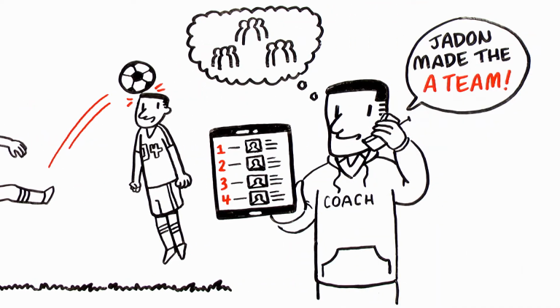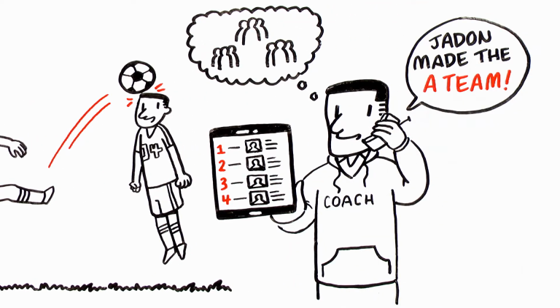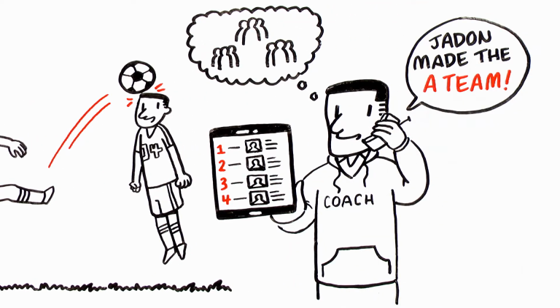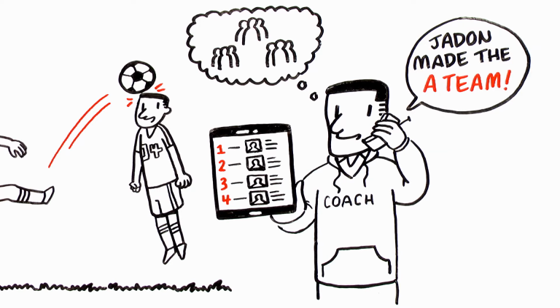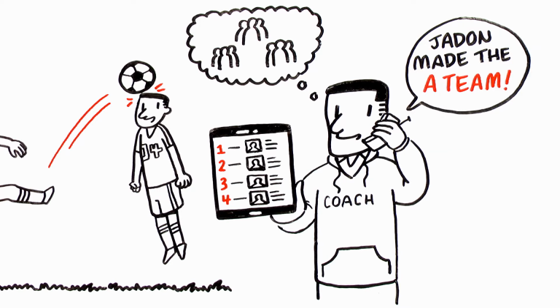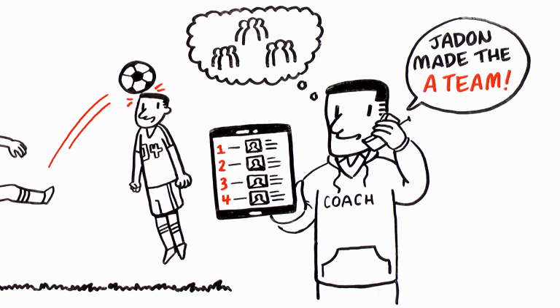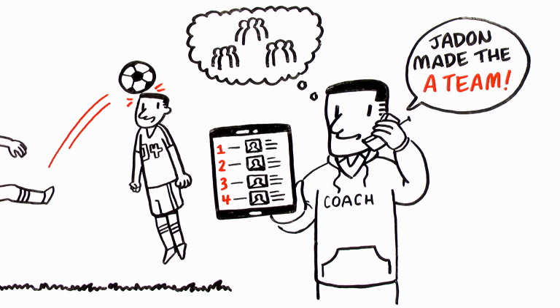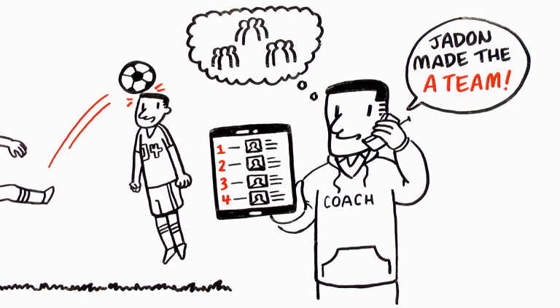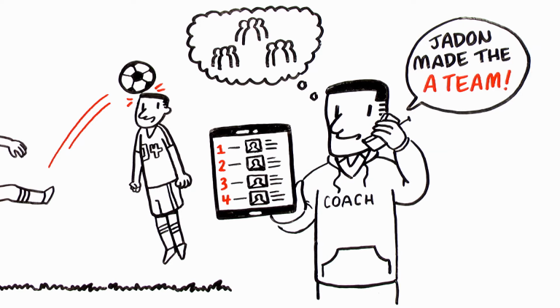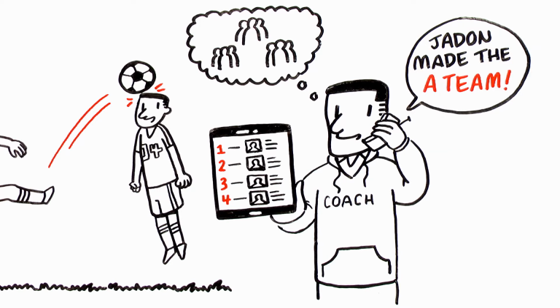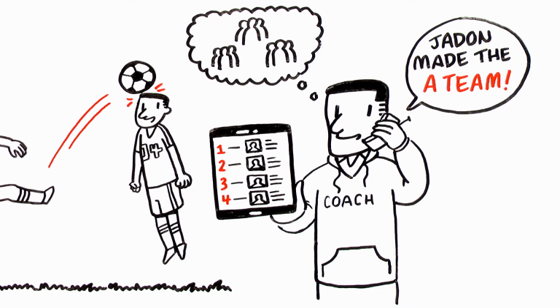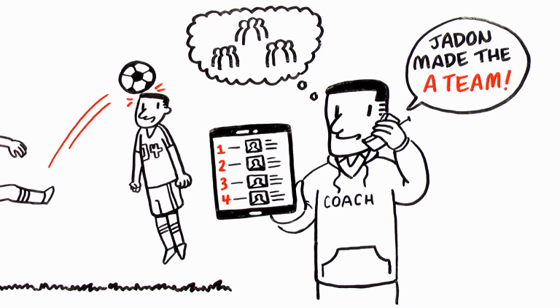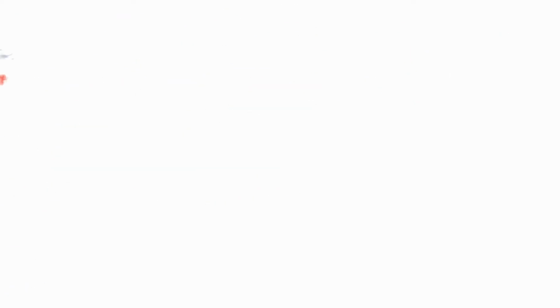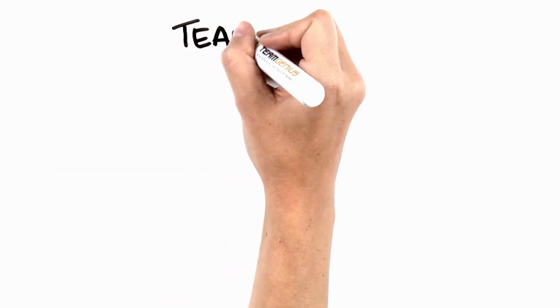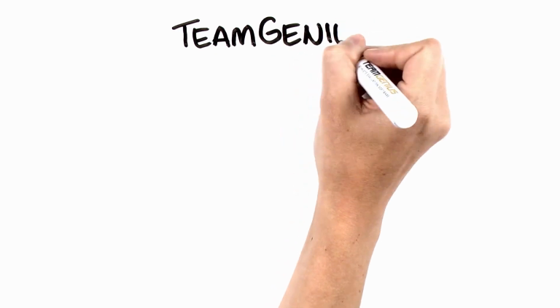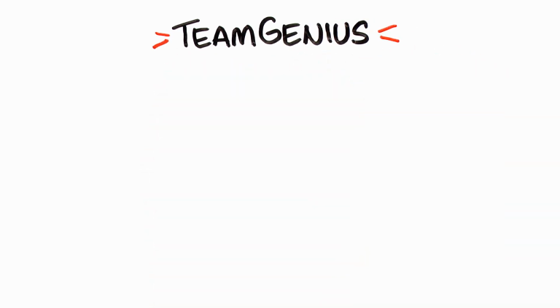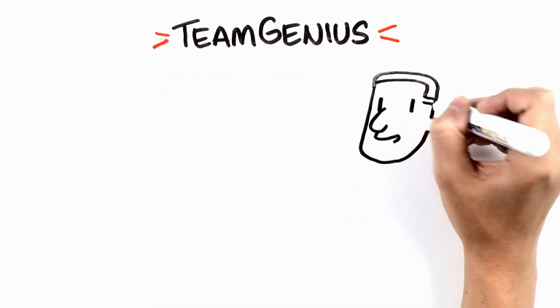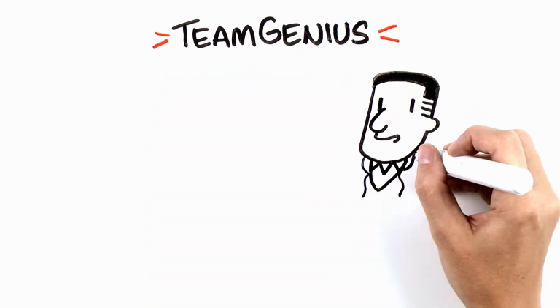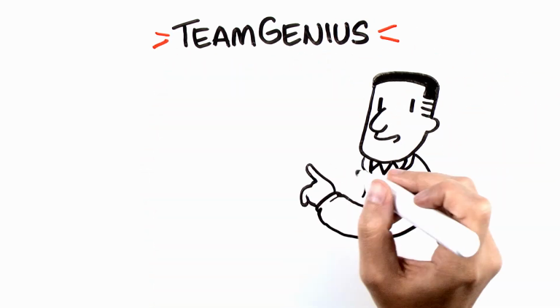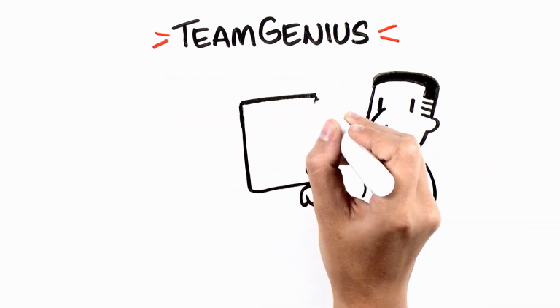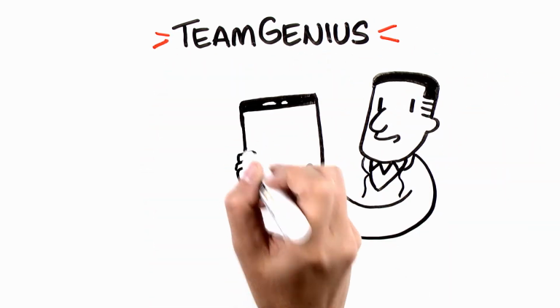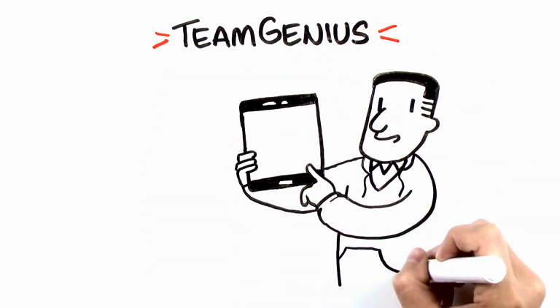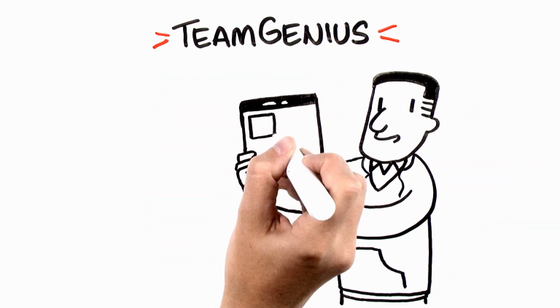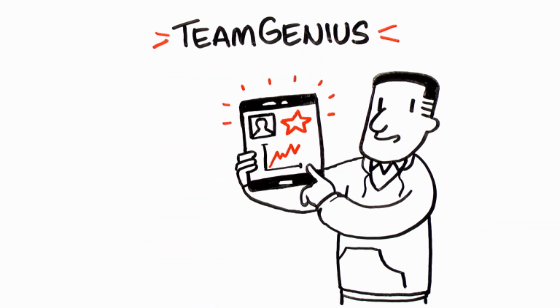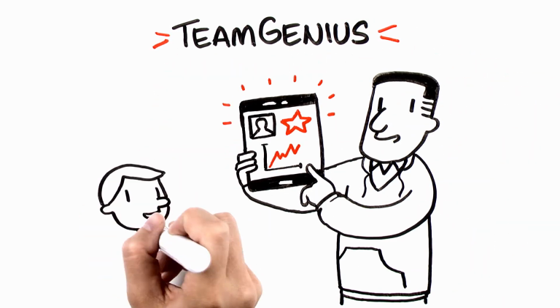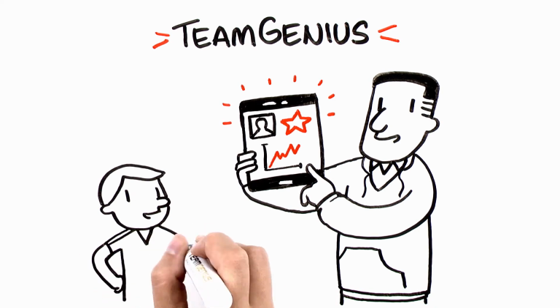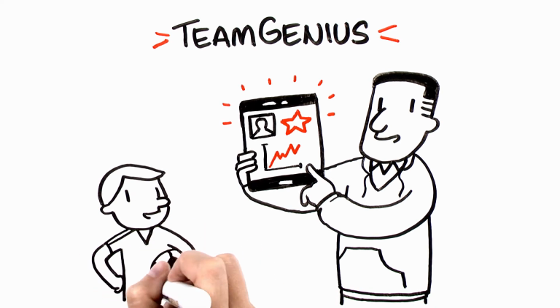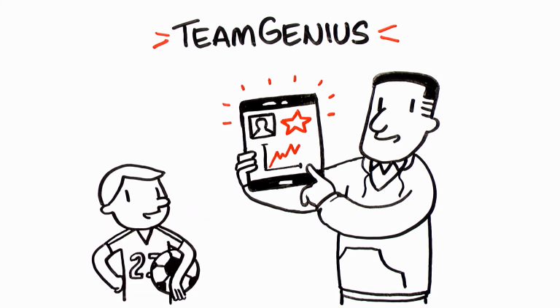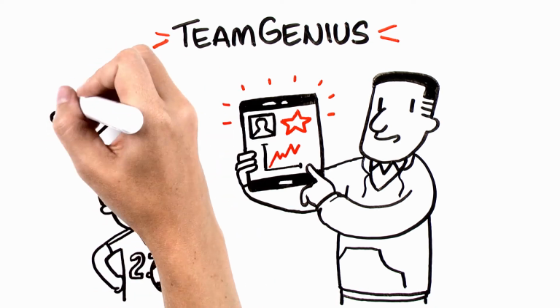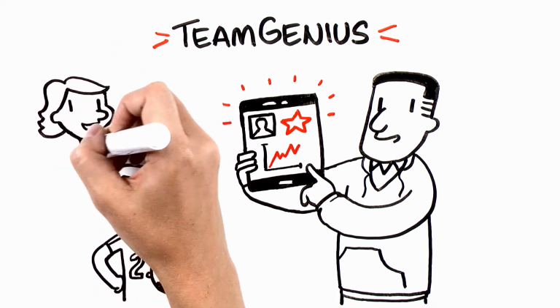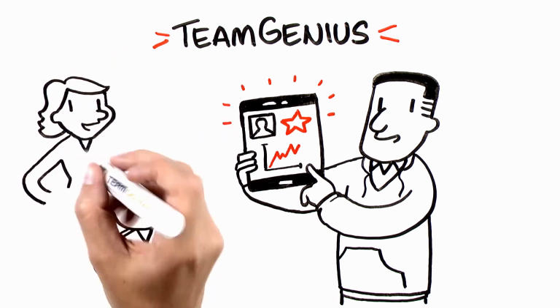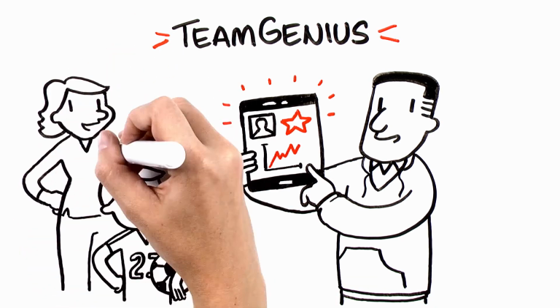They can even reference player performance reports to better explain and defend their decisions. Plus, Team Genius isn't just for tryouts. Coaches can evaluate players throughout the season, letting them track progress and share feedback with players and their parents.